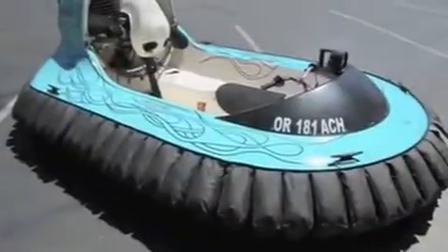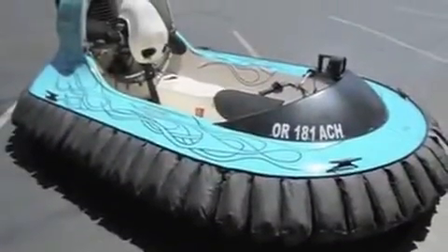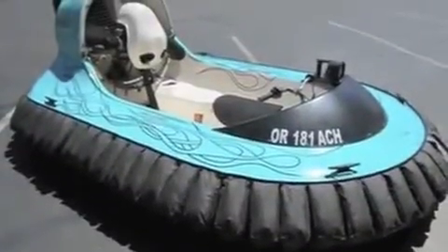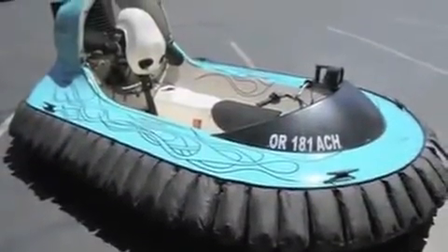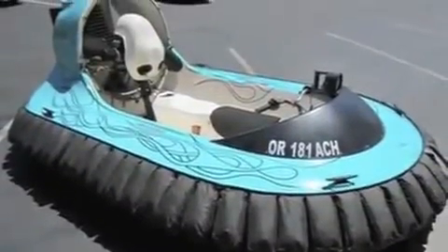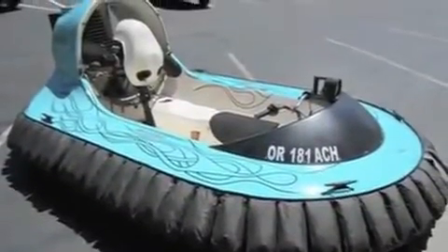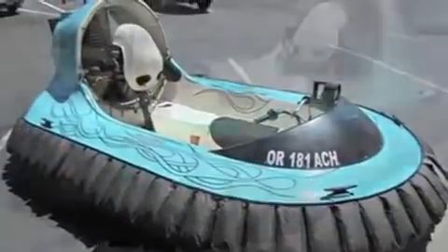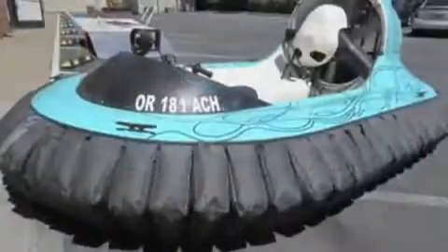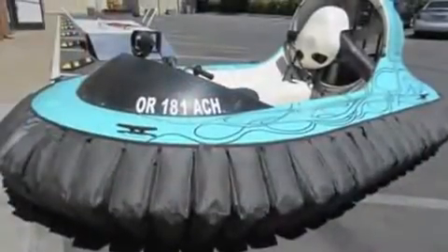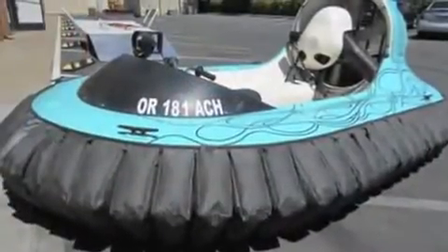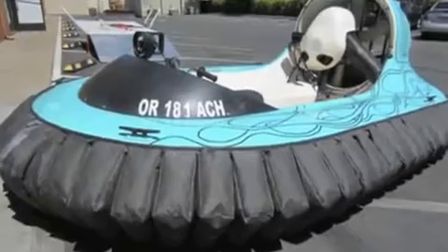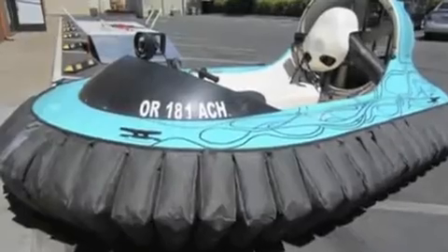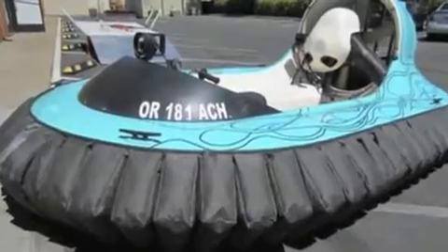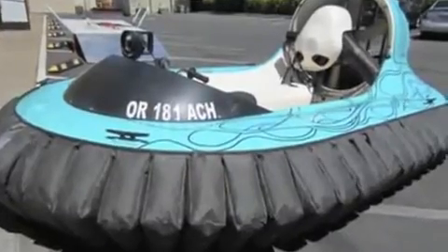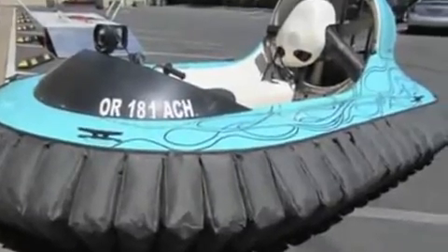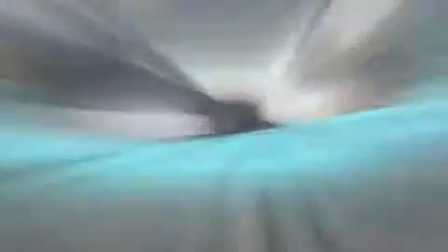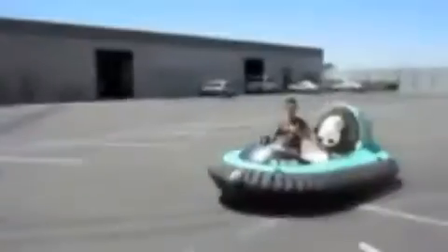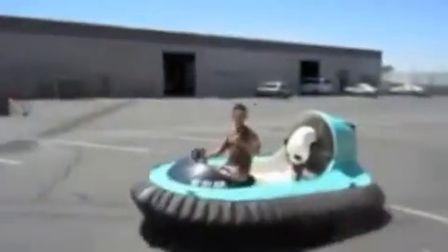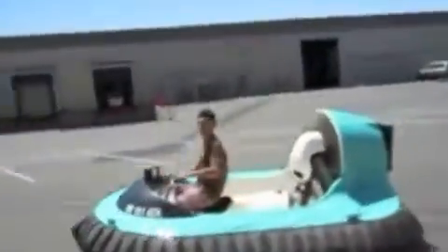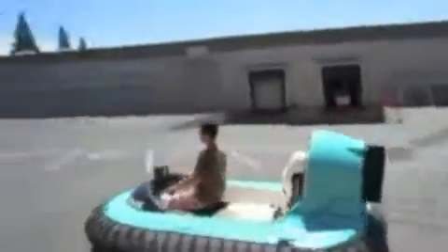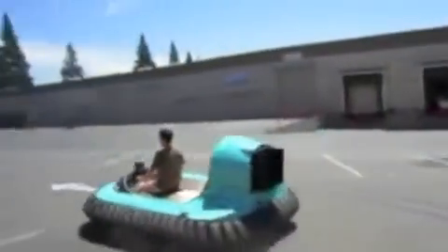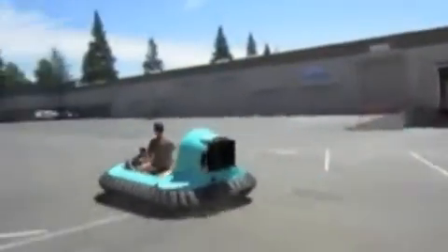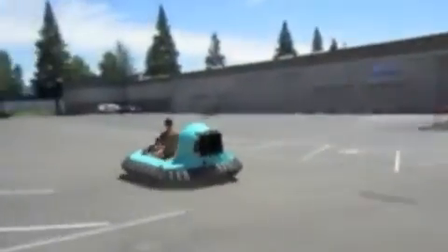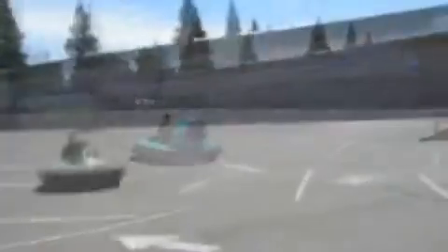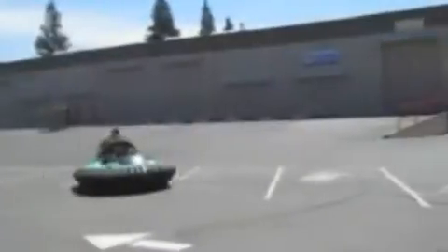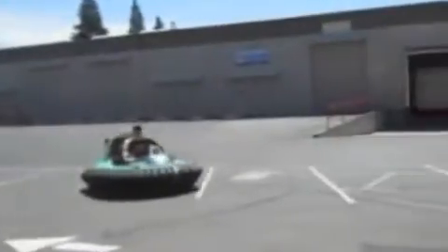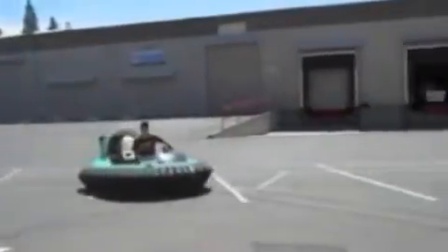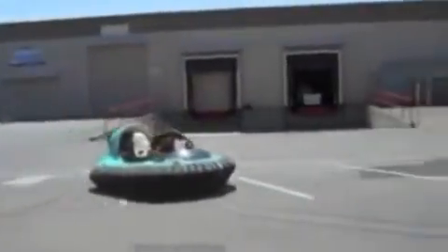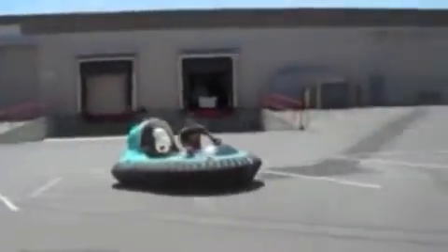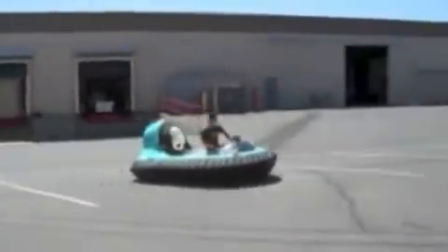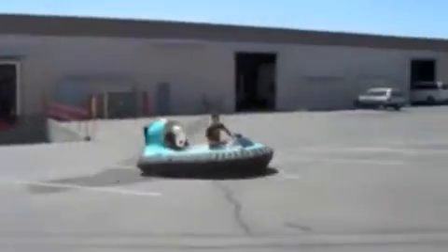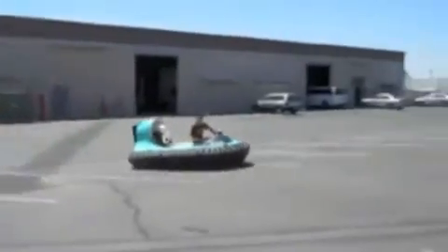You're looking at a SCAT-II hovercraft with a Rotex gasoline engine at 268.7 cc's. It has a tachometer and exhaust gas temperature gauge, a rechargeable headlight, and a fire extinguisher.